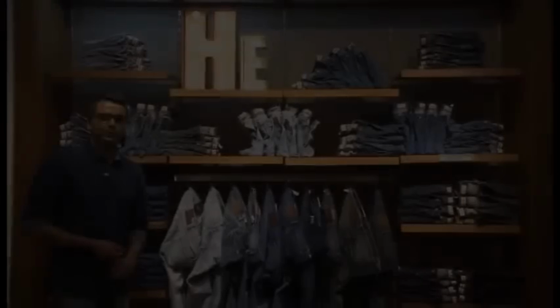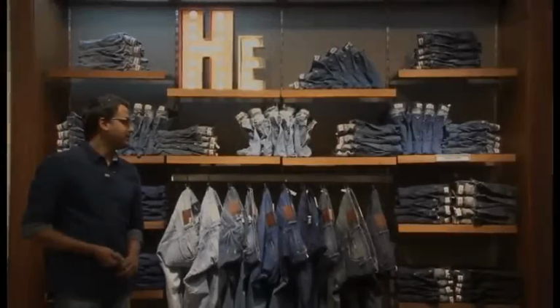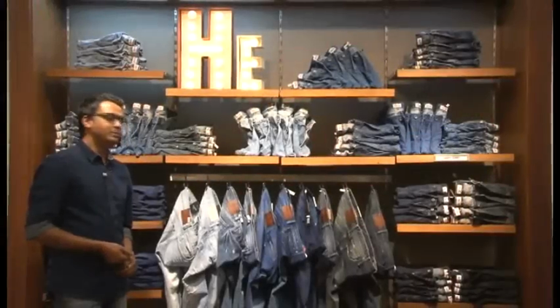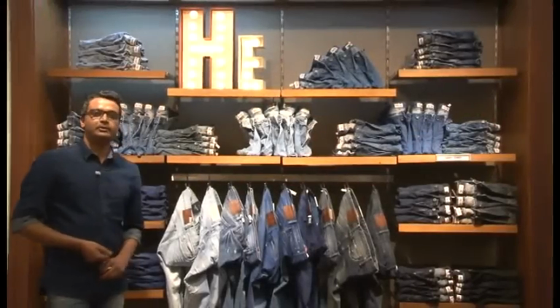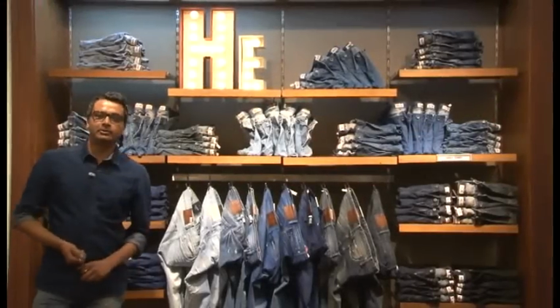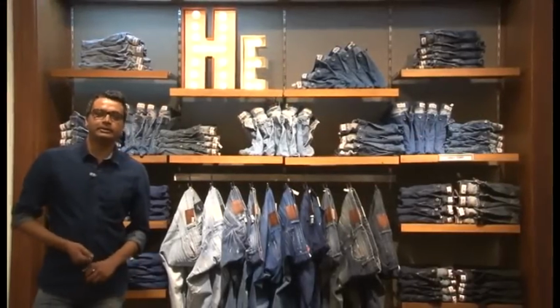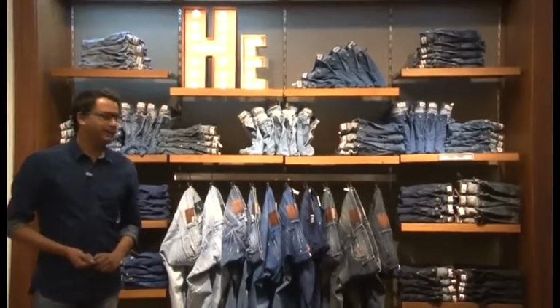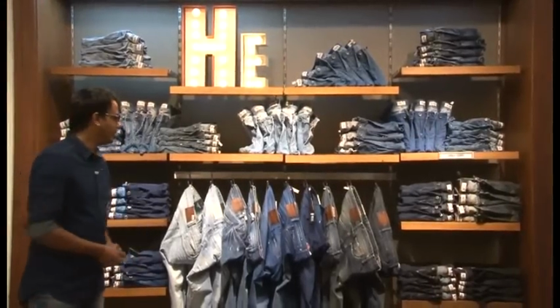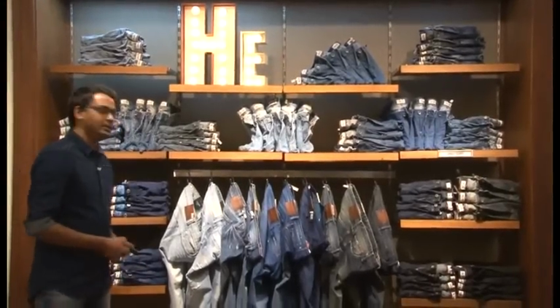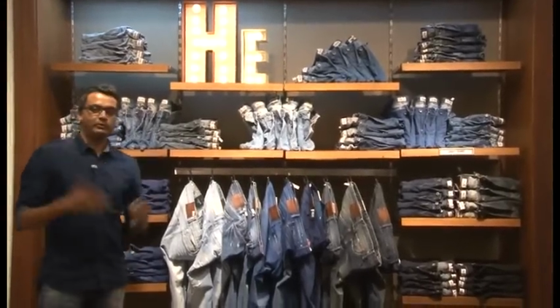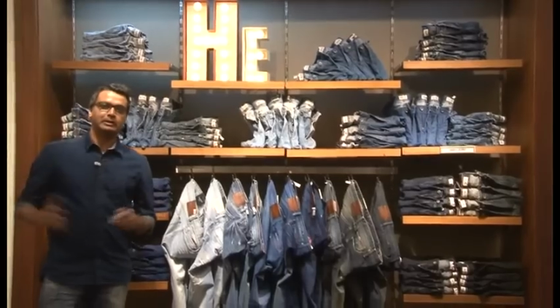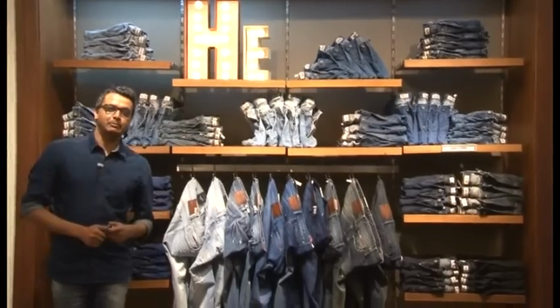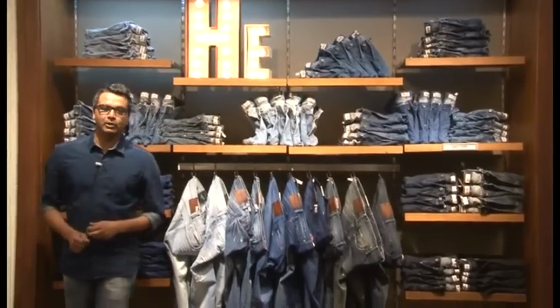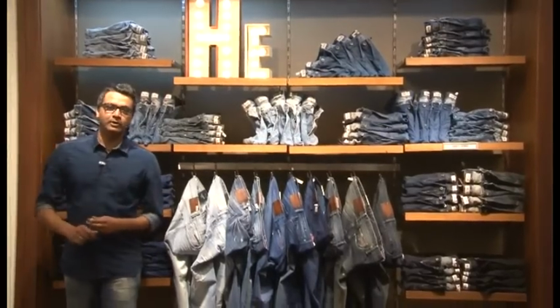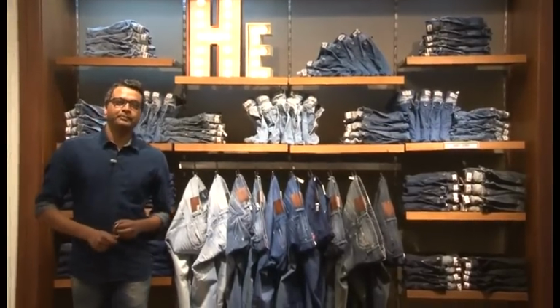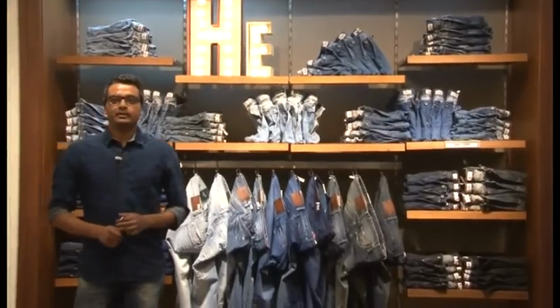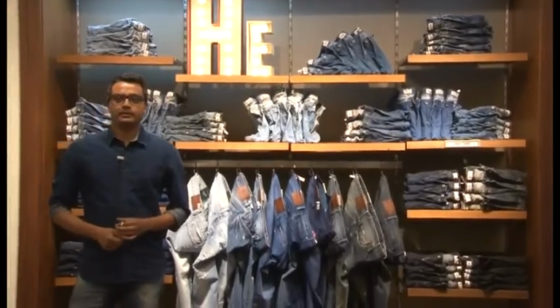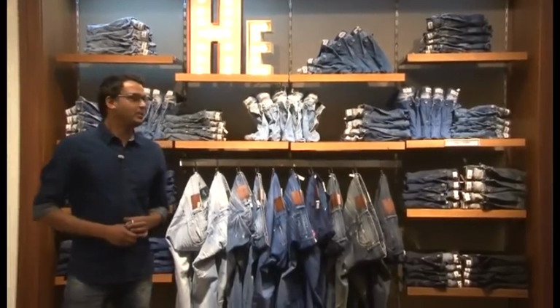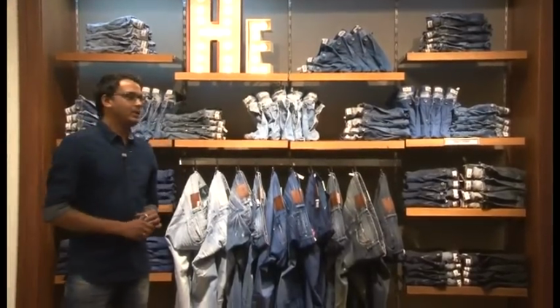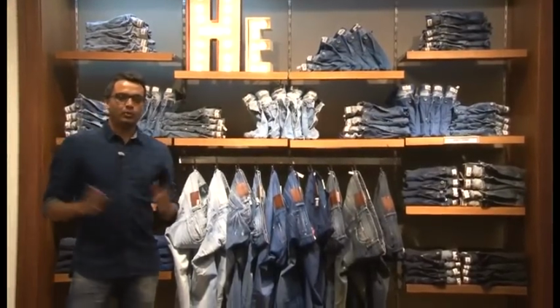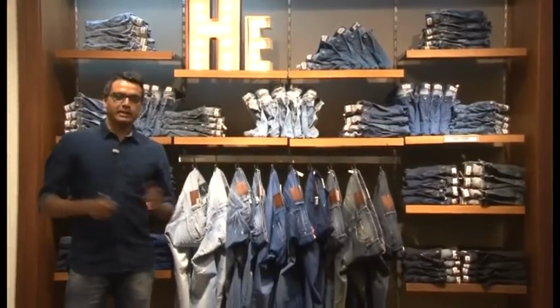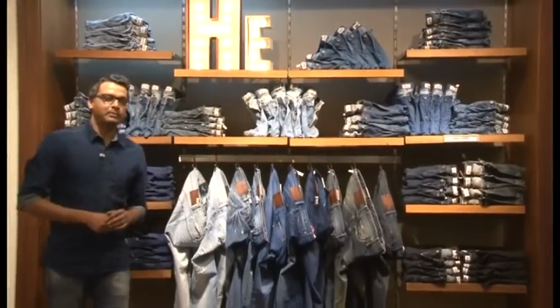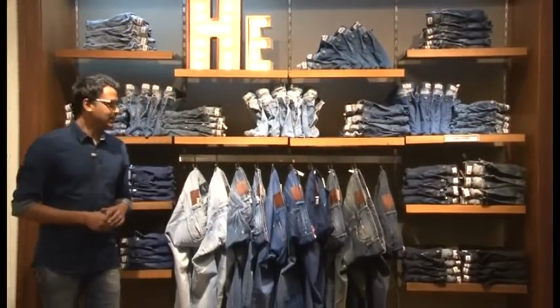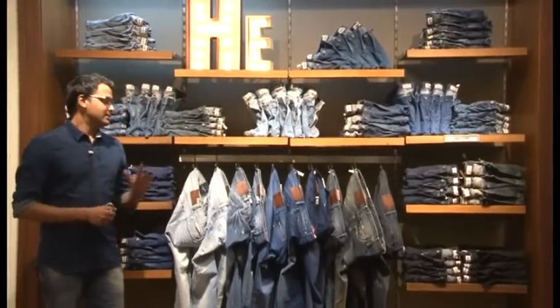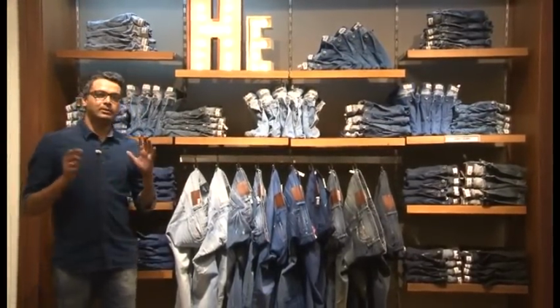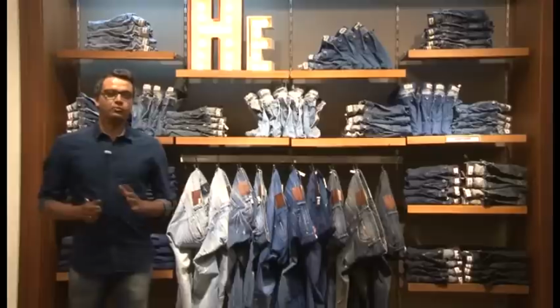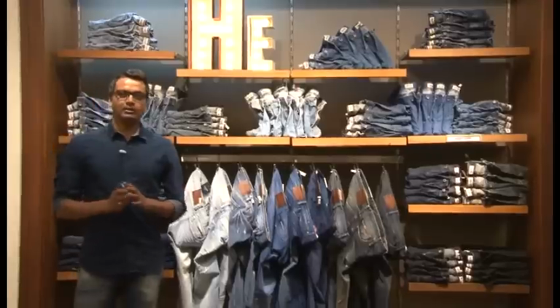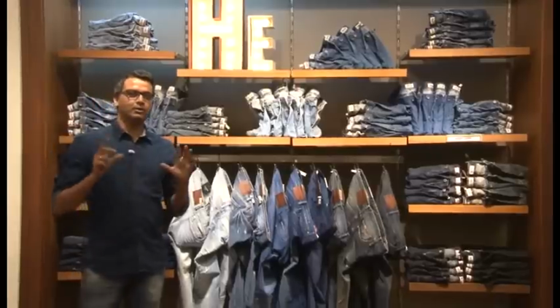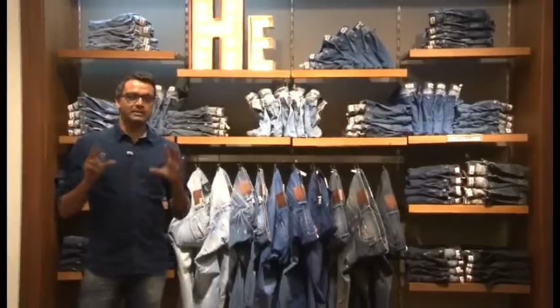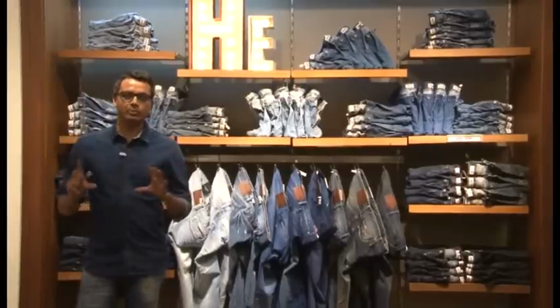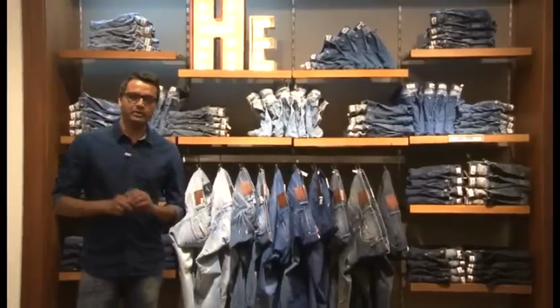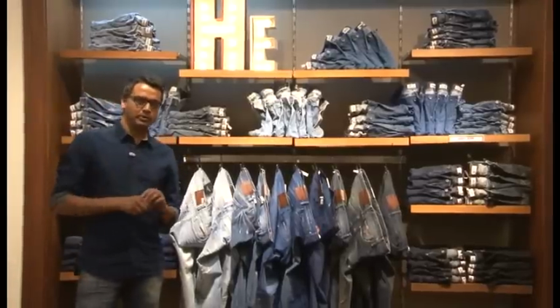I'm here to talk about the denim wall — what we call the billion dollar wall. What is a denim wall? Basically, it's a wall that serves as the focal point of the store.